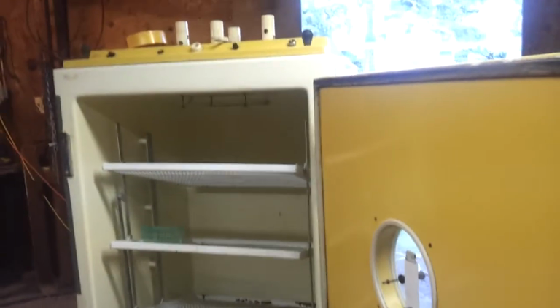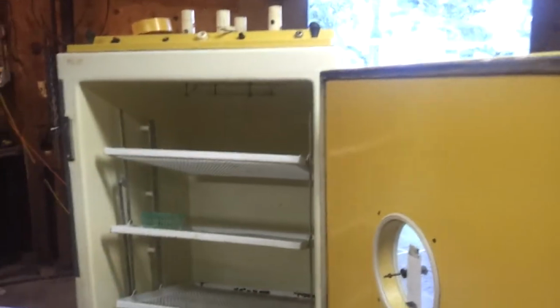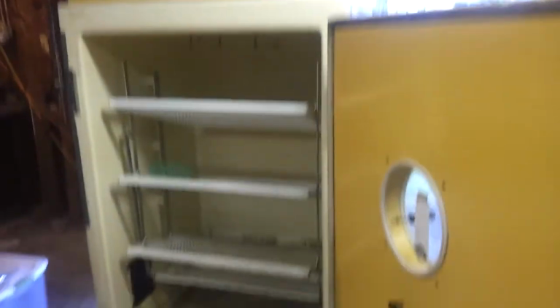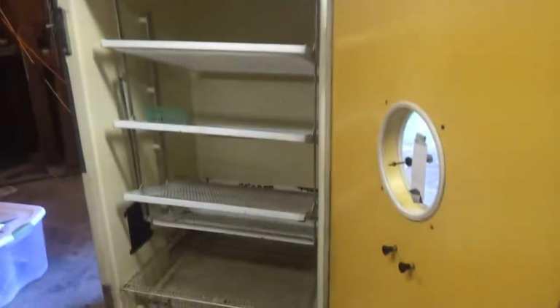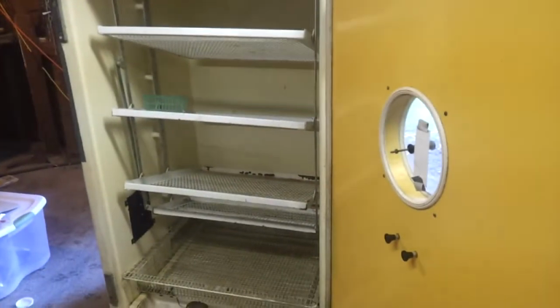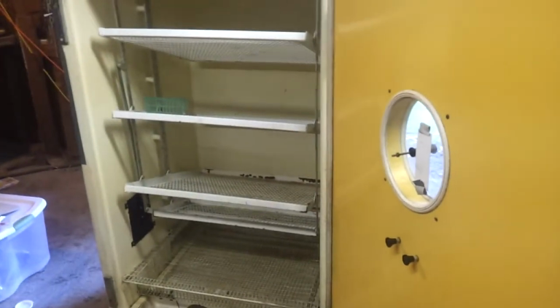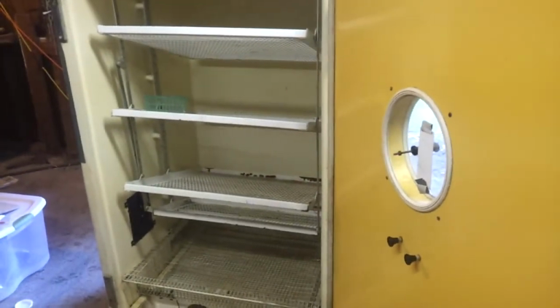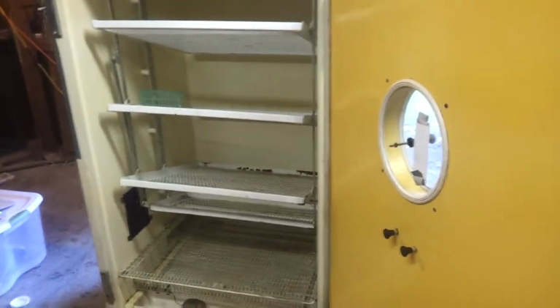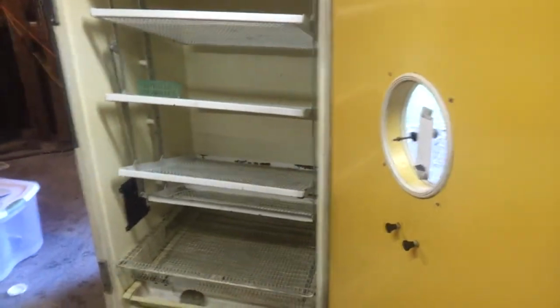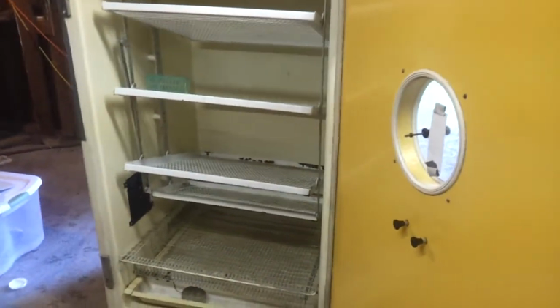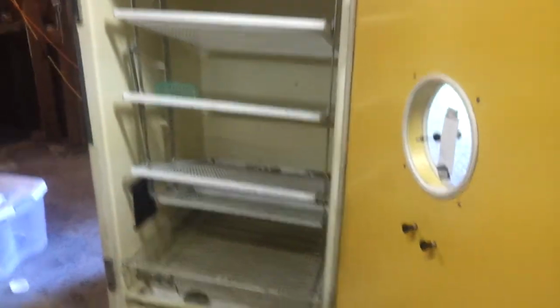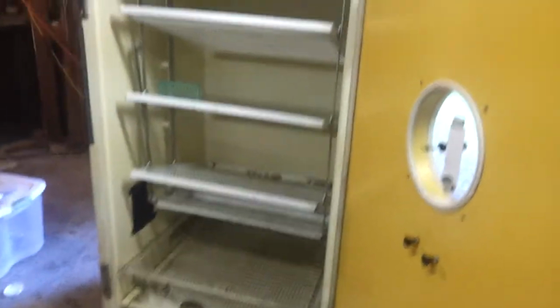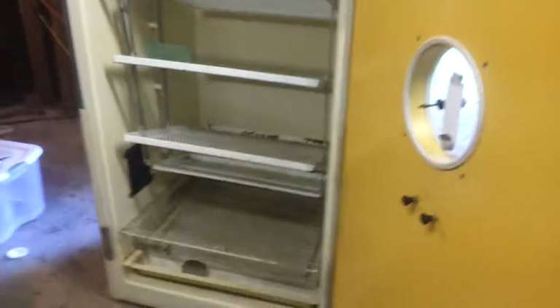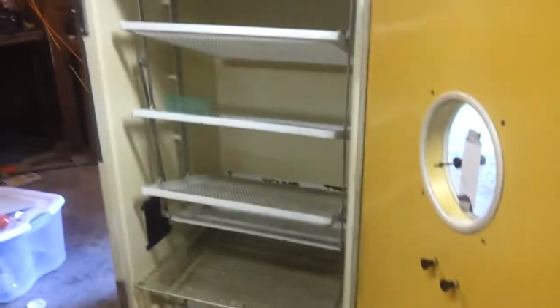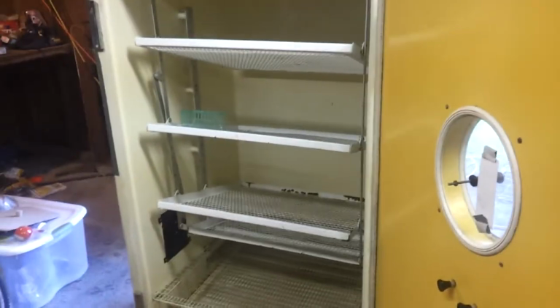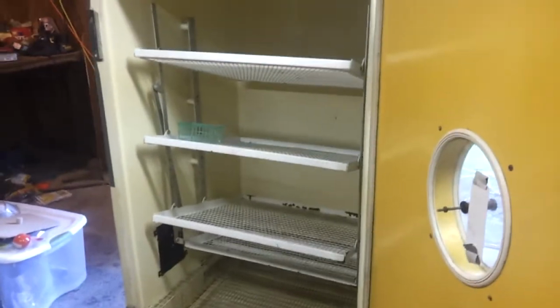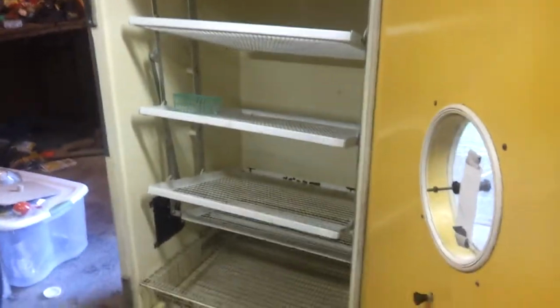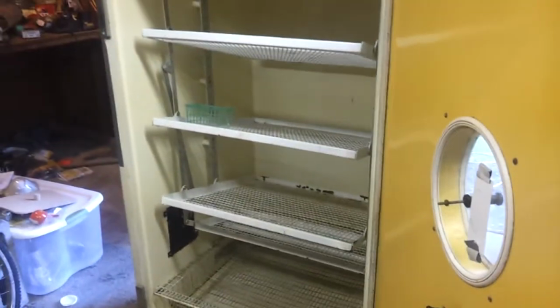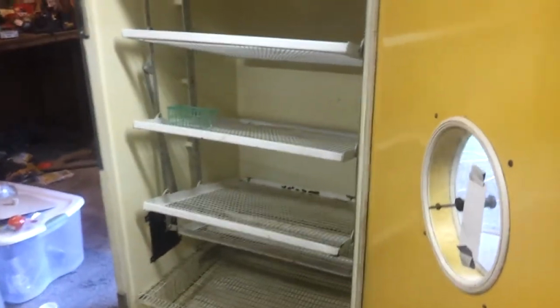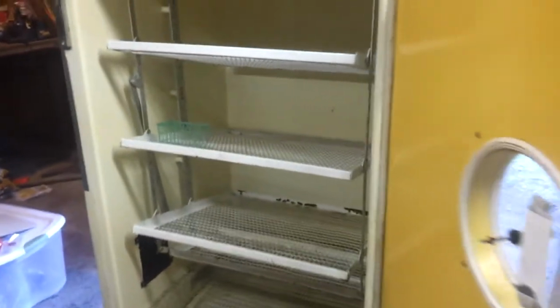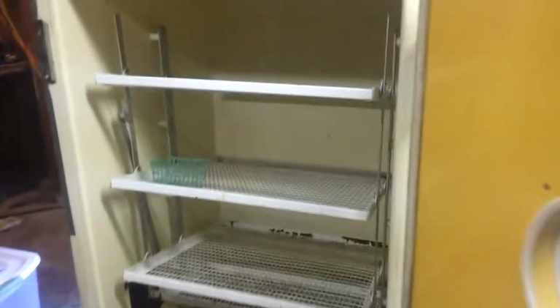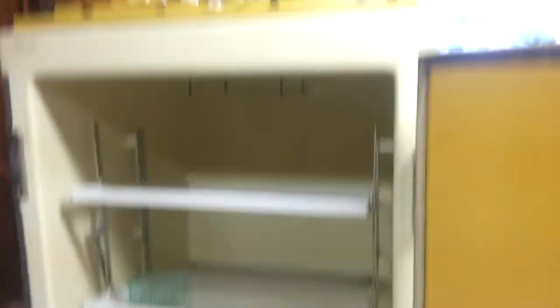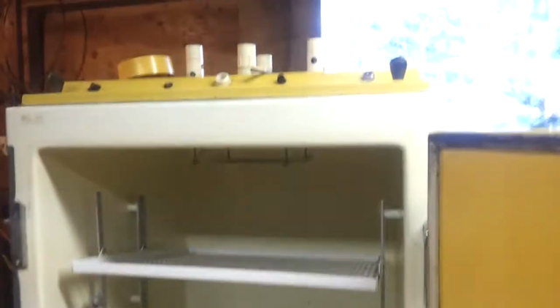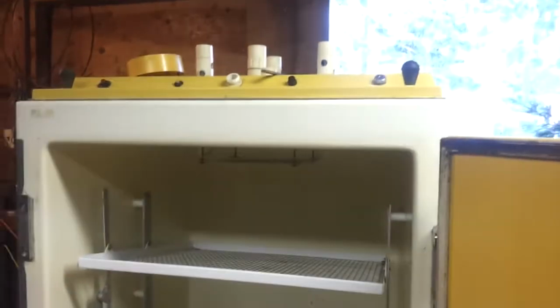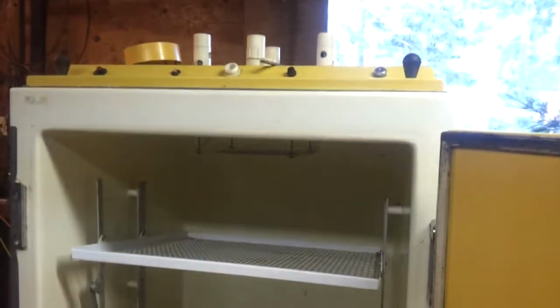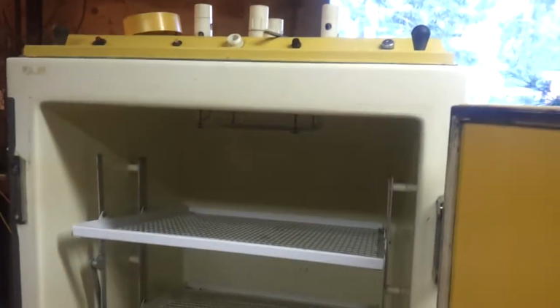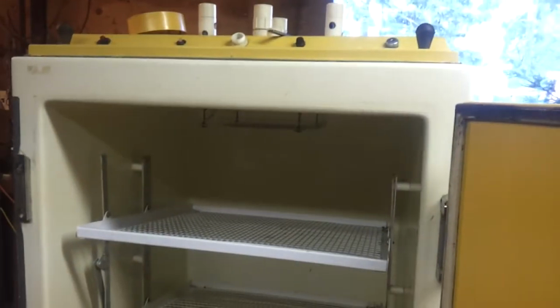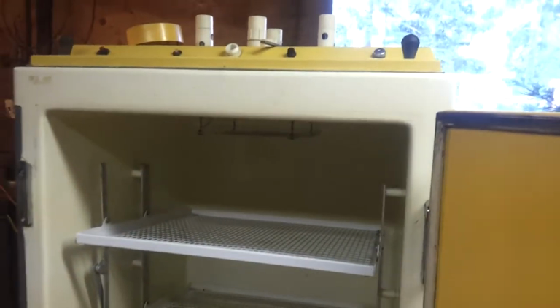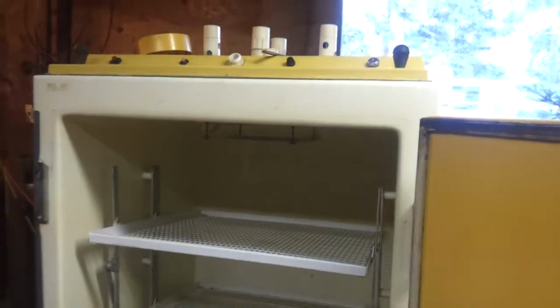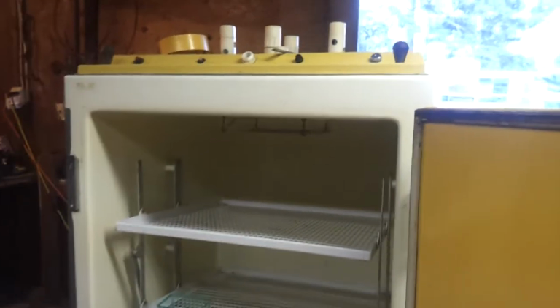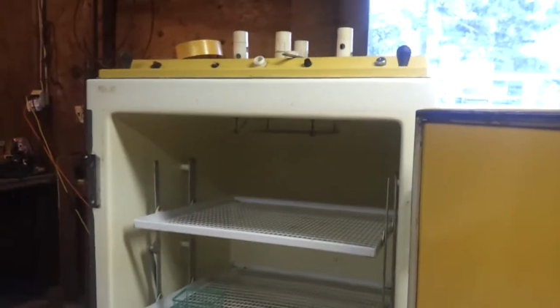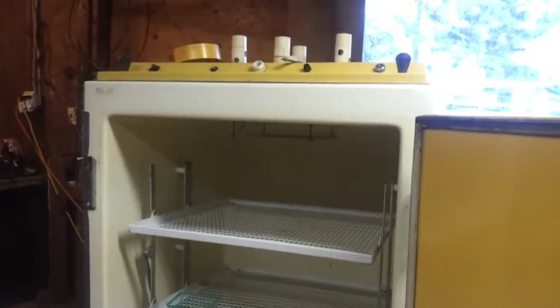Well, here we go. Here's the commercial incubator I bought. It was built like a 1987. I got it for $180 from a guy who got it from another guy for like $200.